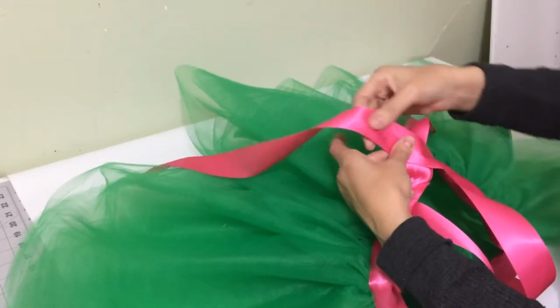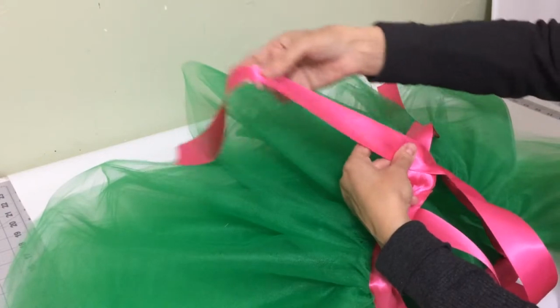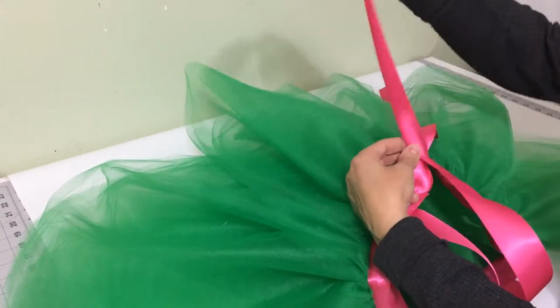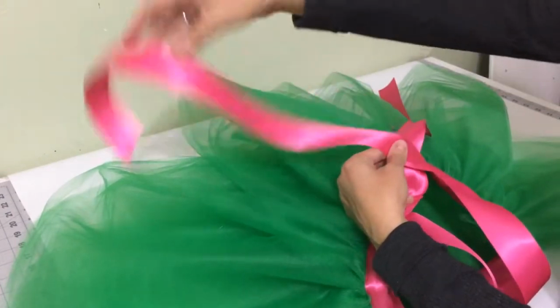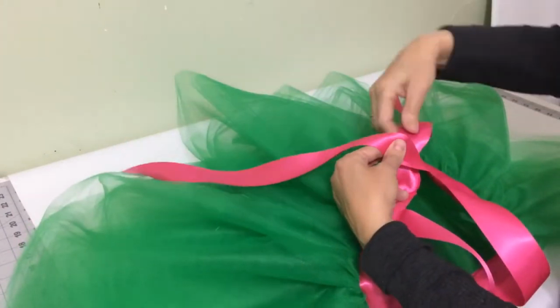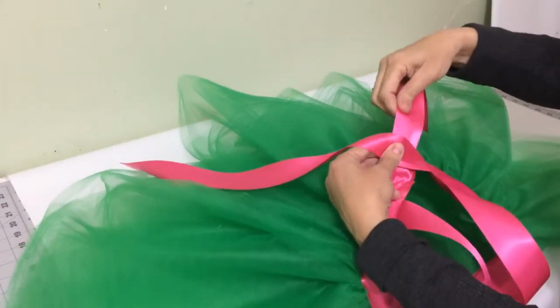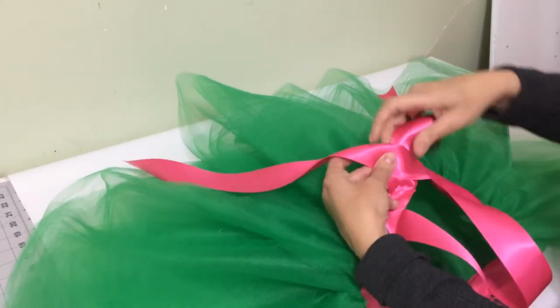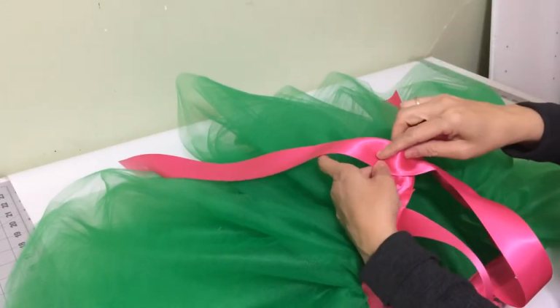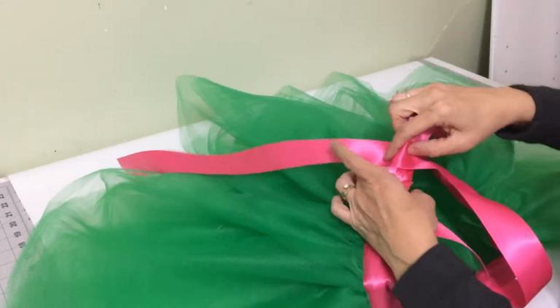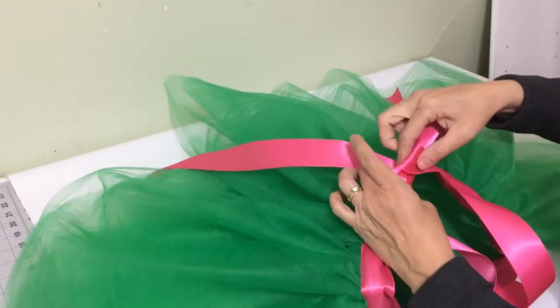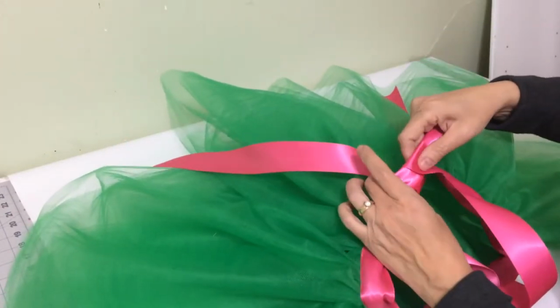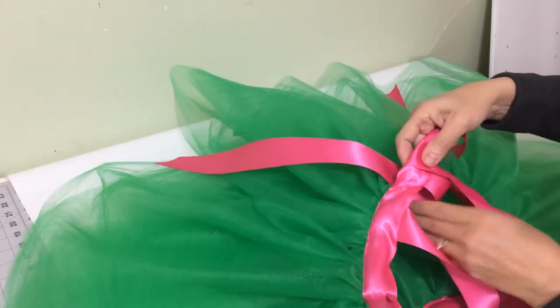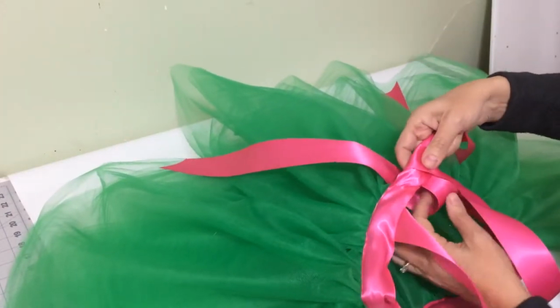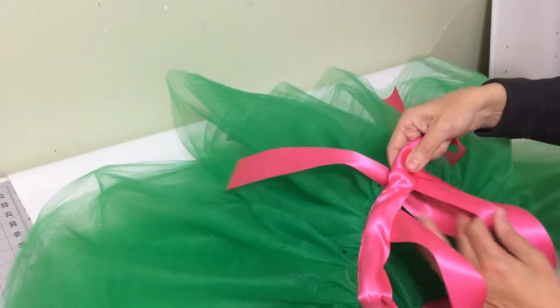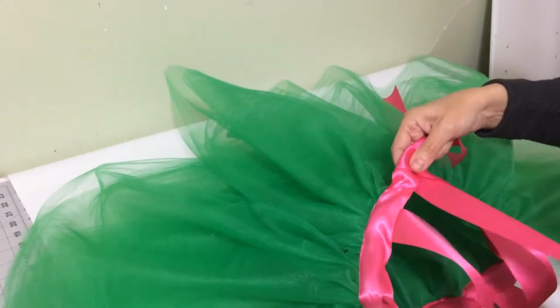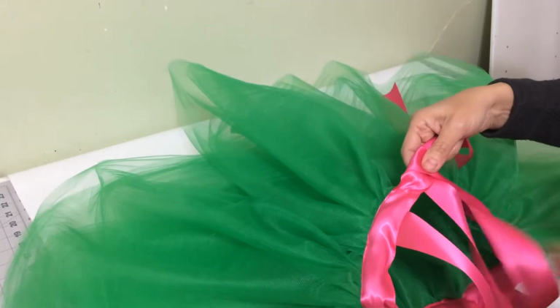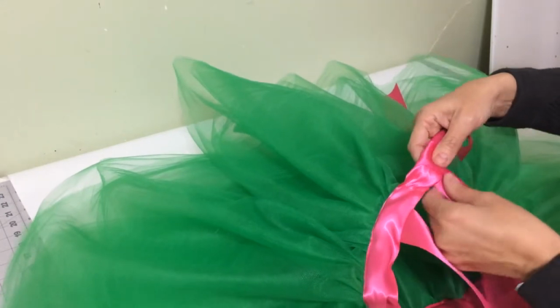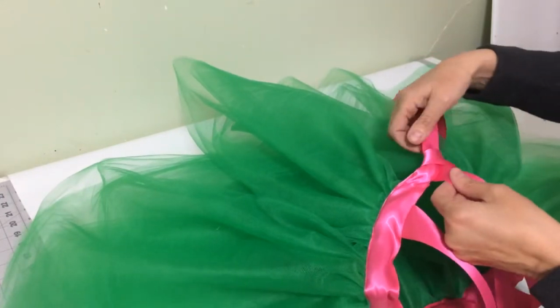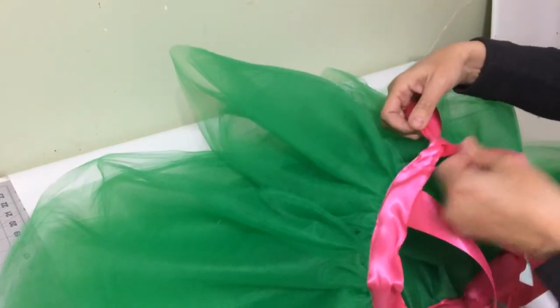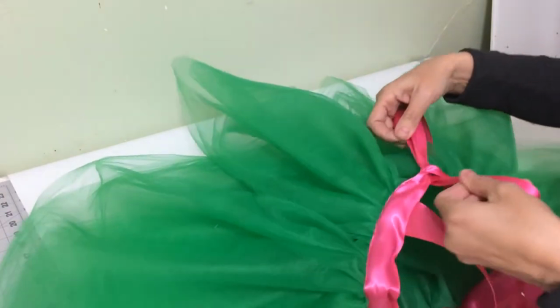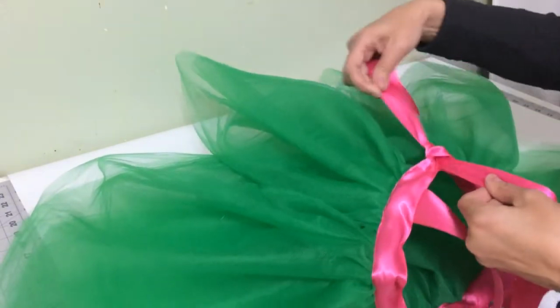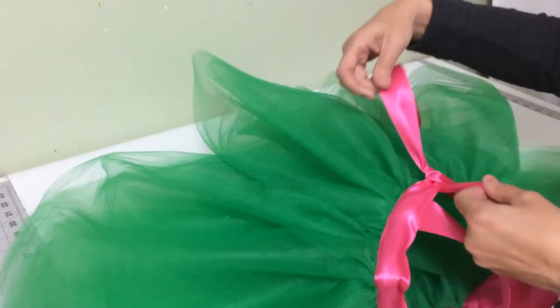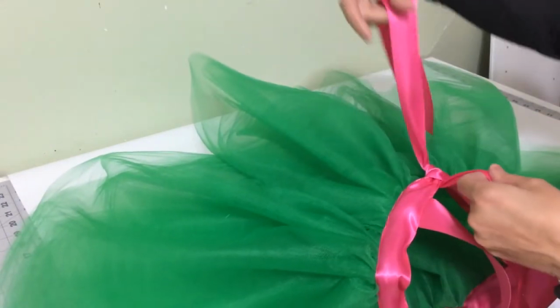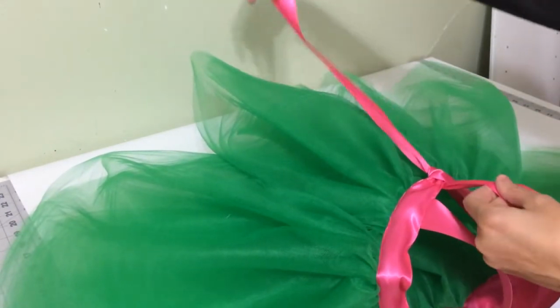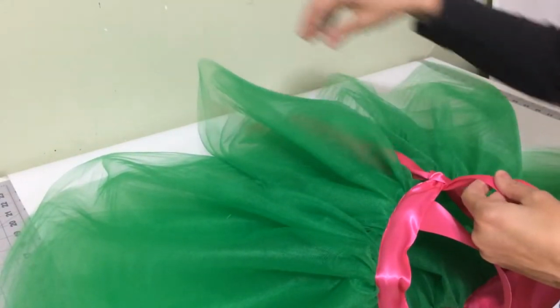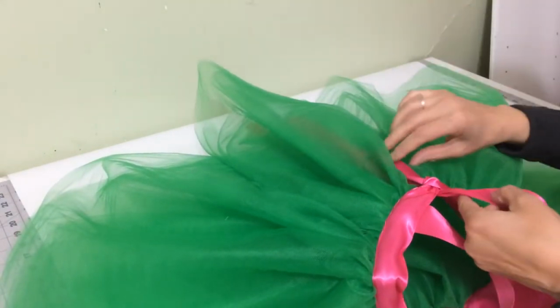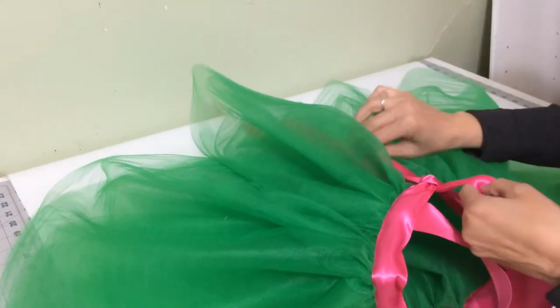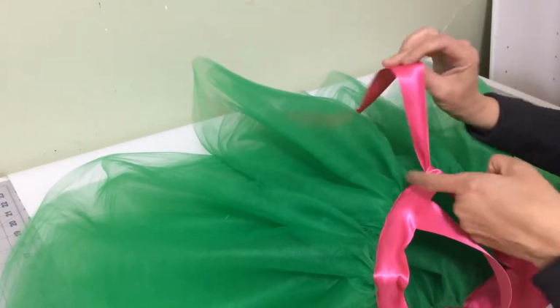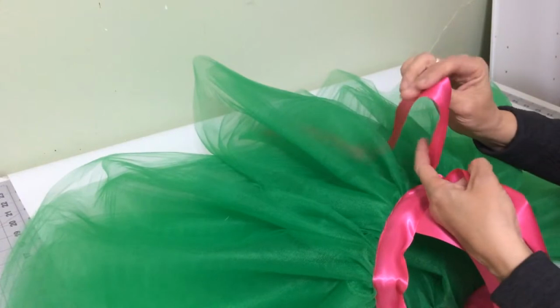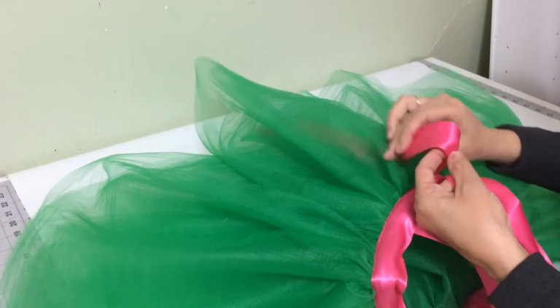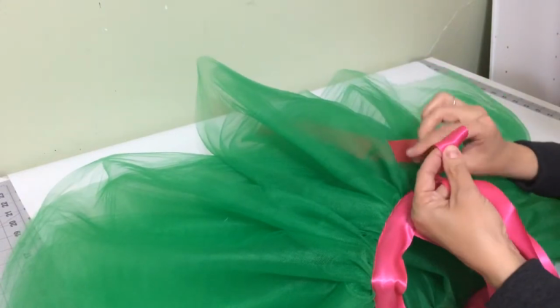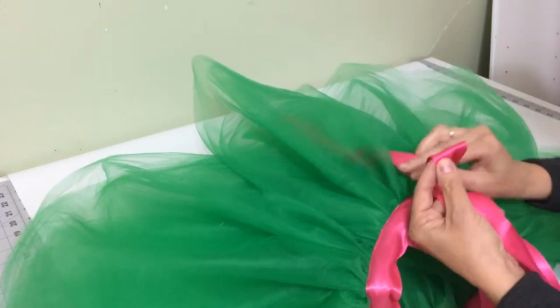You're going to throw the right sash over the left one and then poke that right sash up underneath so that it's coming up. Then the lower sash that's going towards the bottom of the dress you will form into a loop.